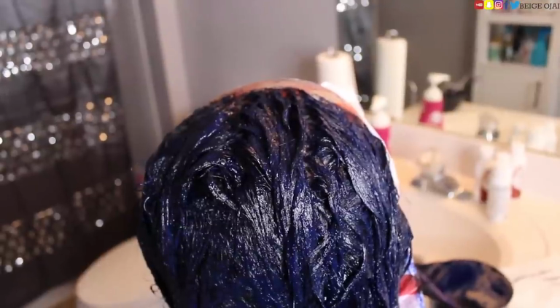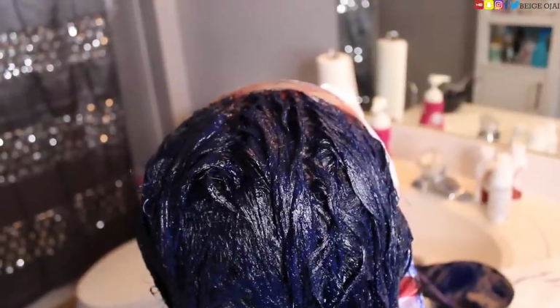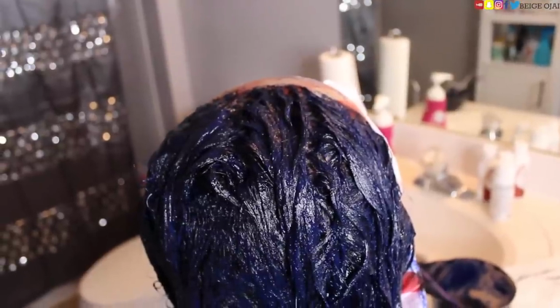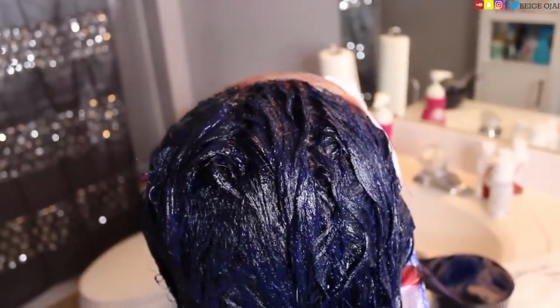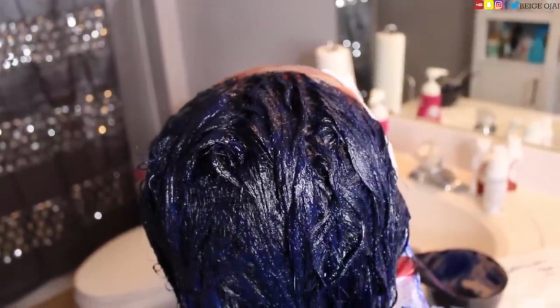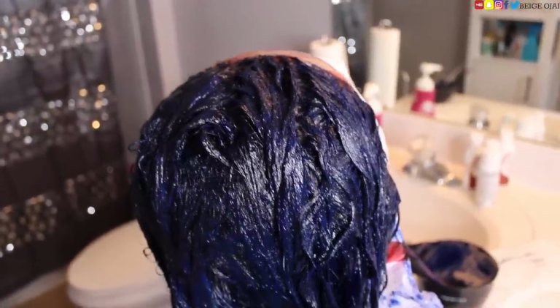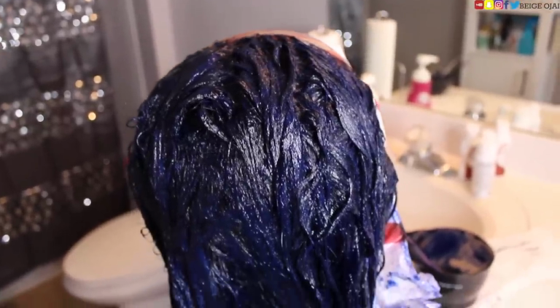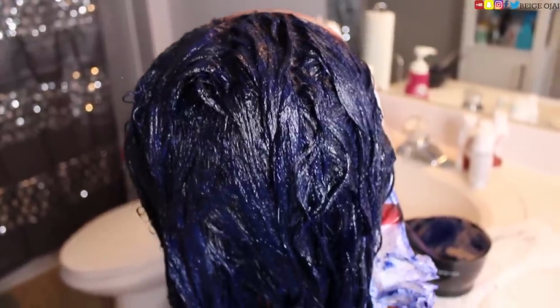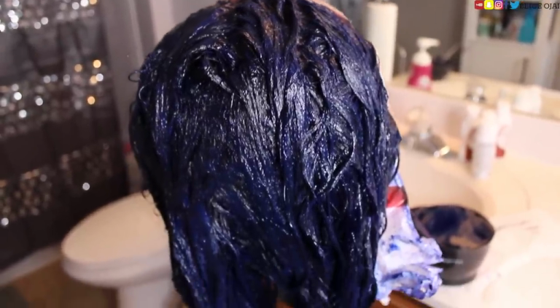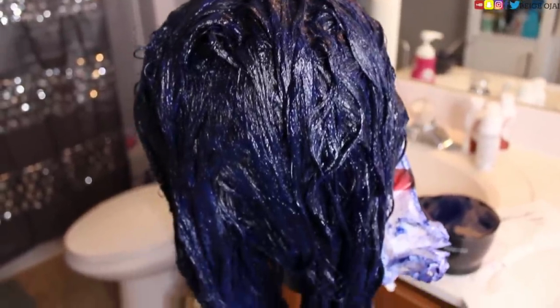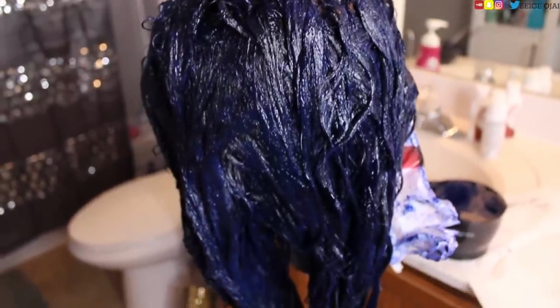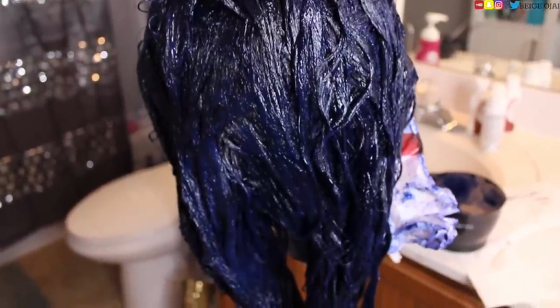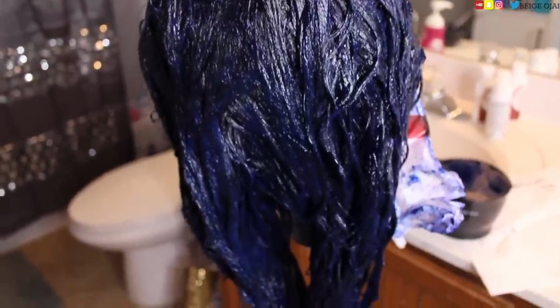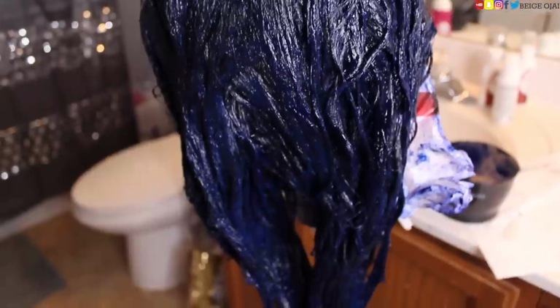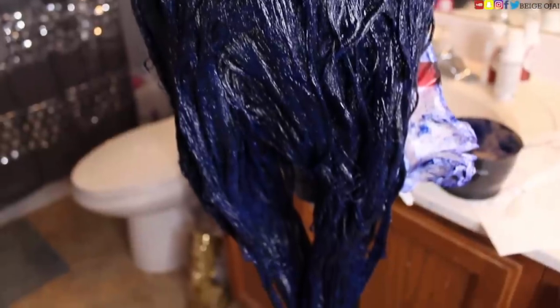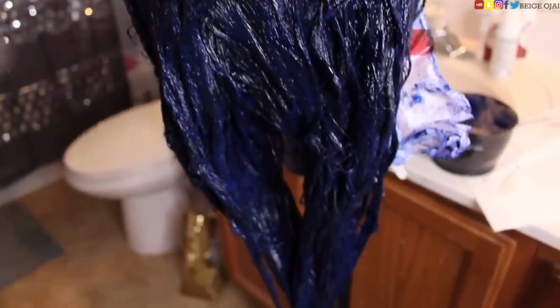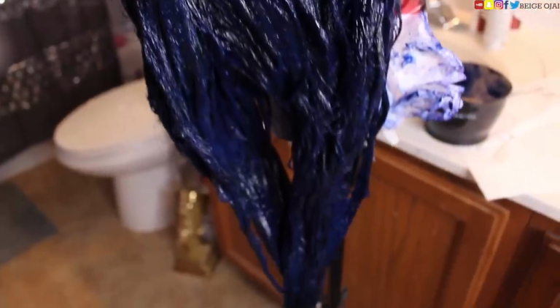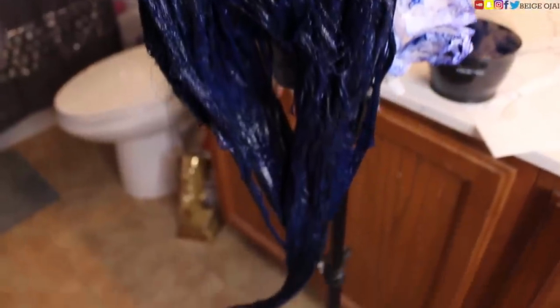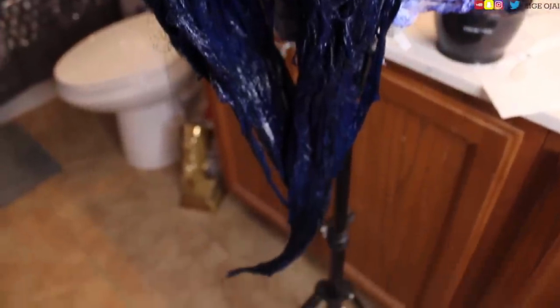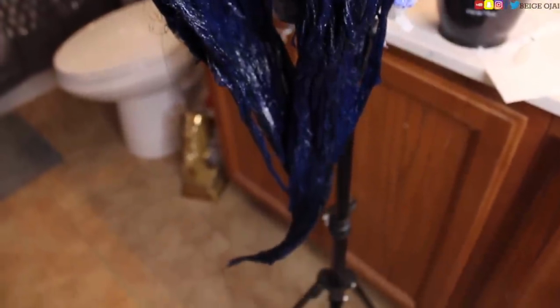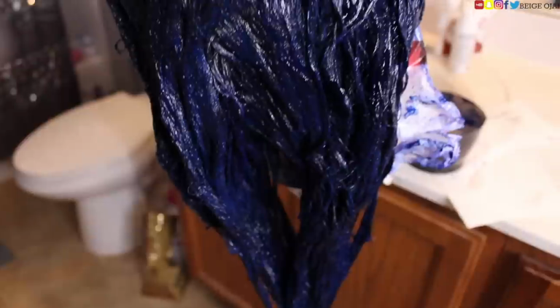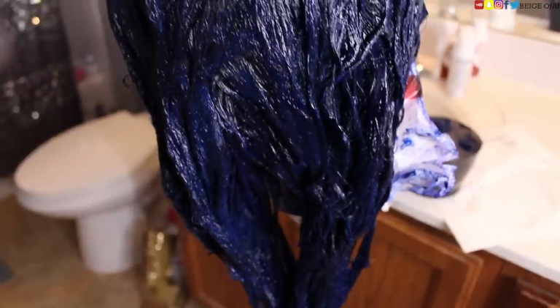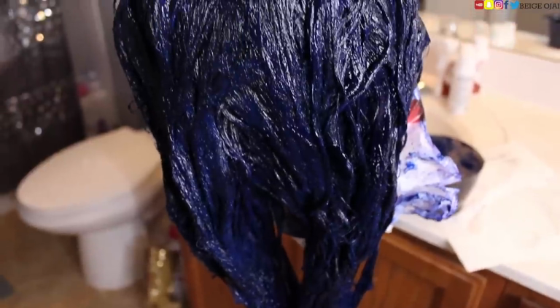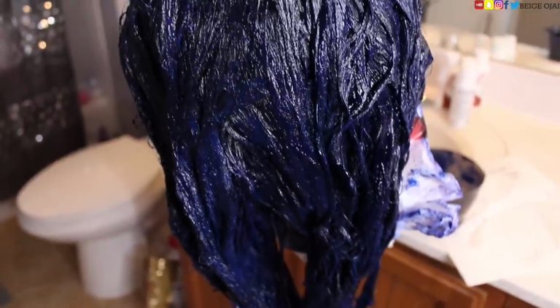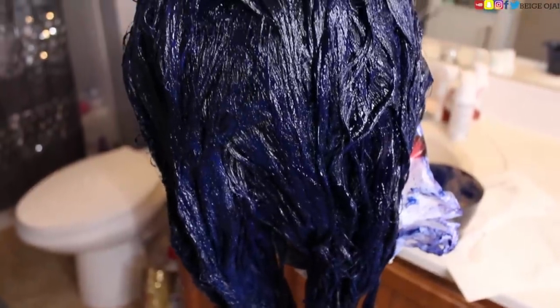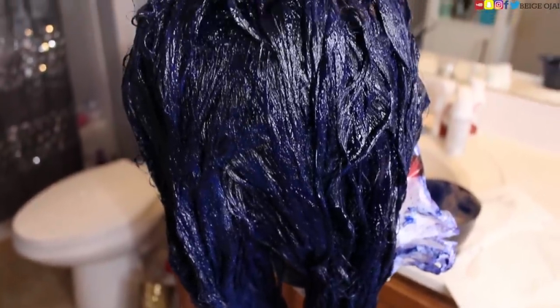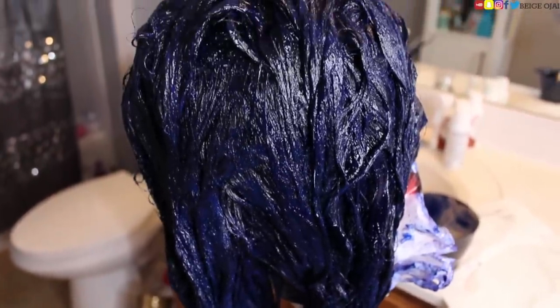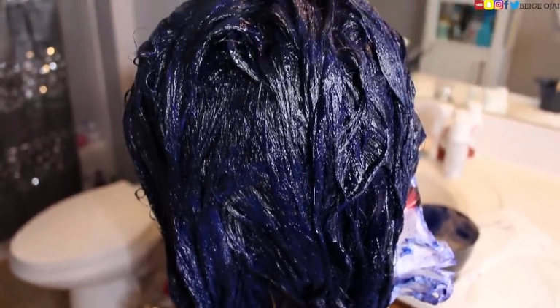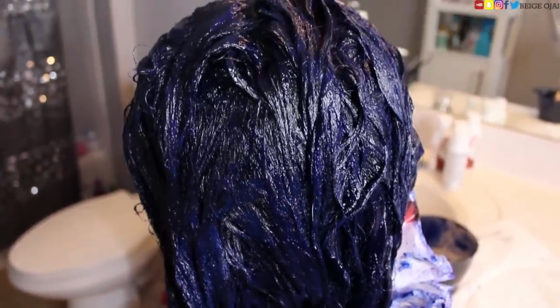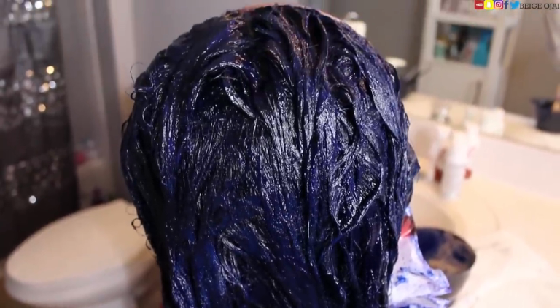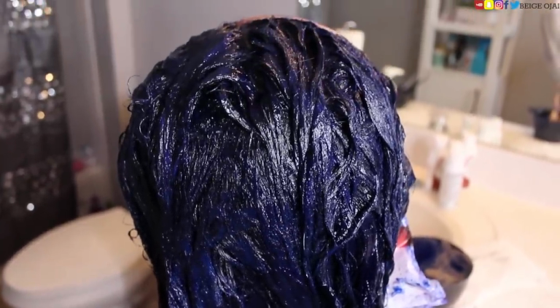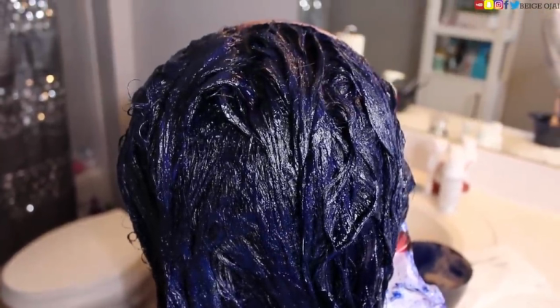We are all done. I am going to leave this hair dye on this wig for a total of six hours. Then we're going to rinse, shampoo, and deep condition this wig. After that, I'm going to blow dry this wig and we are going to get started with this haircut.